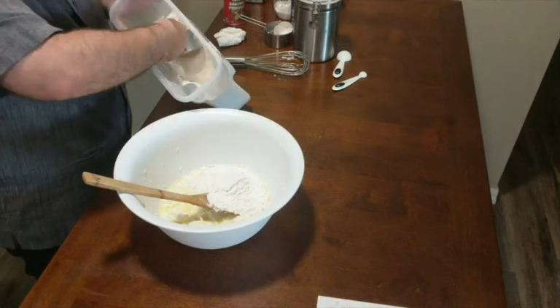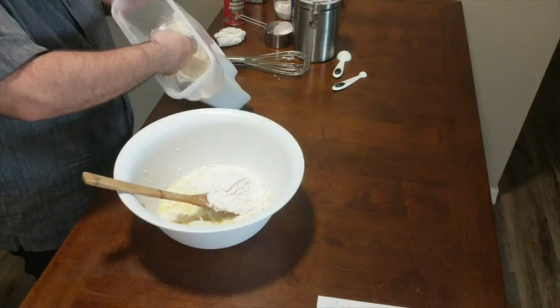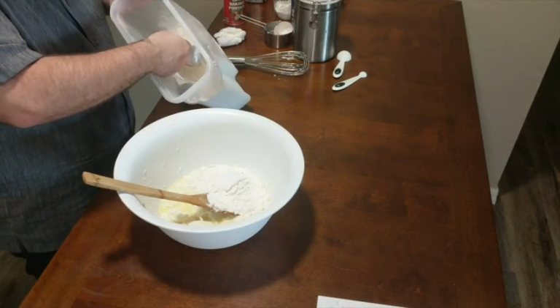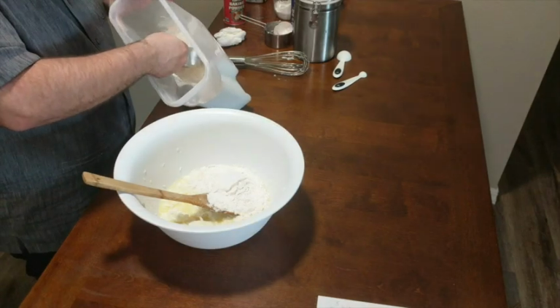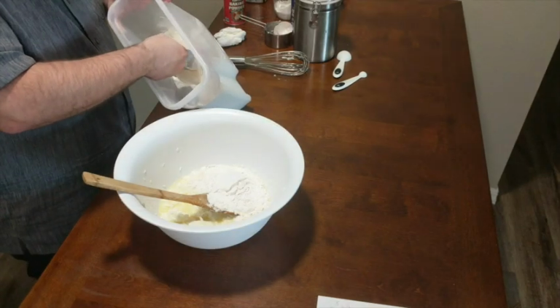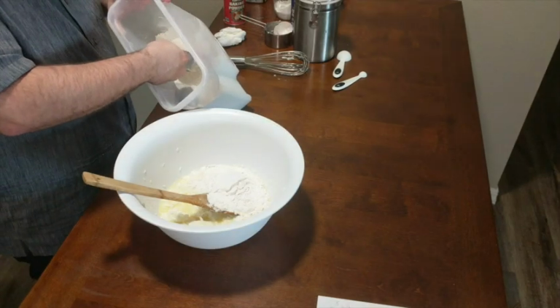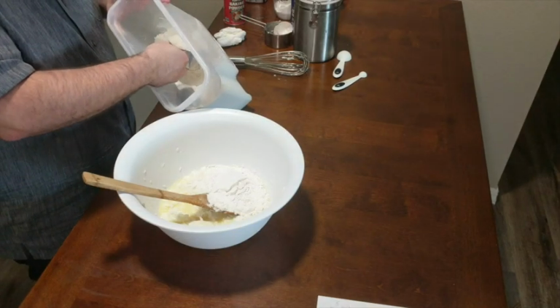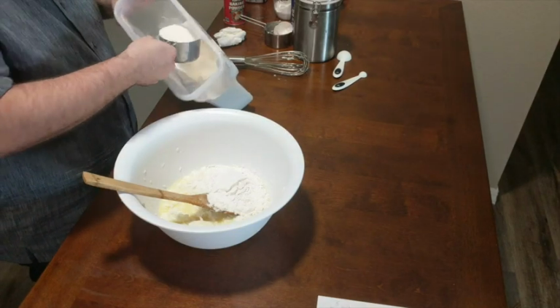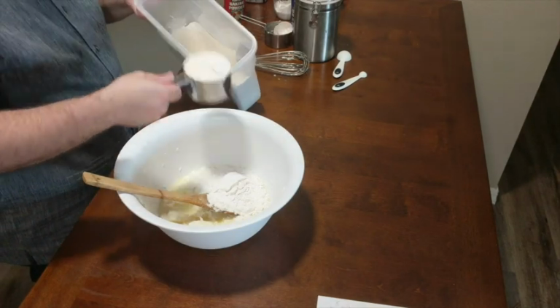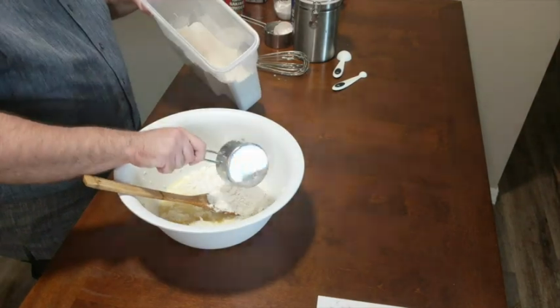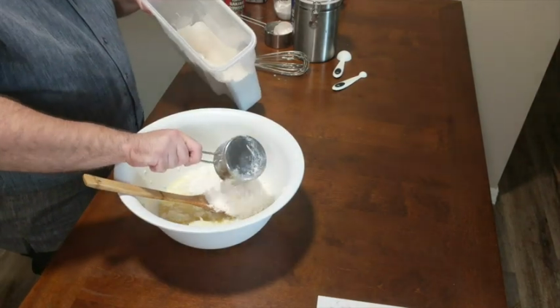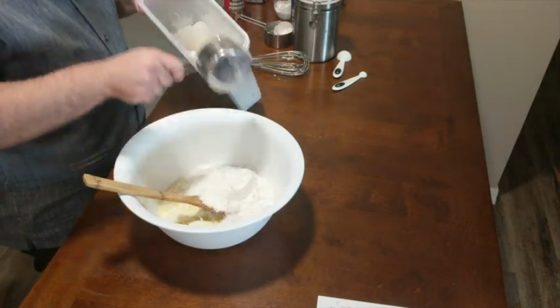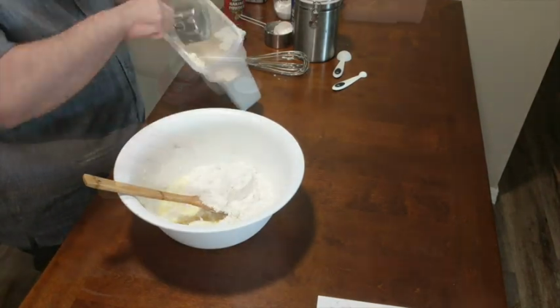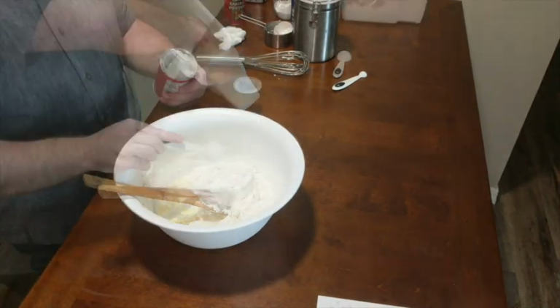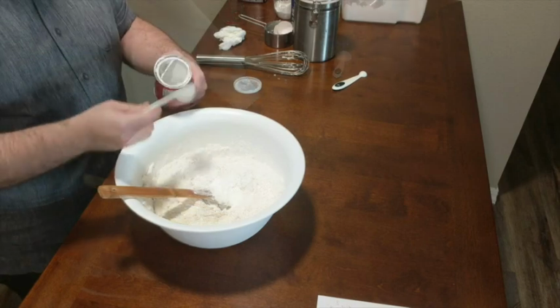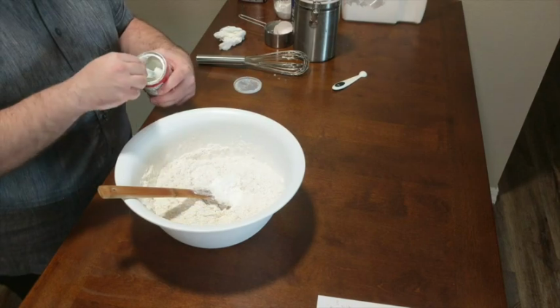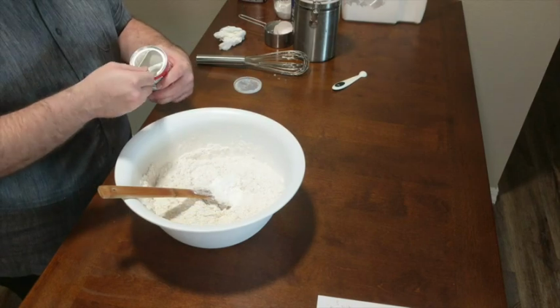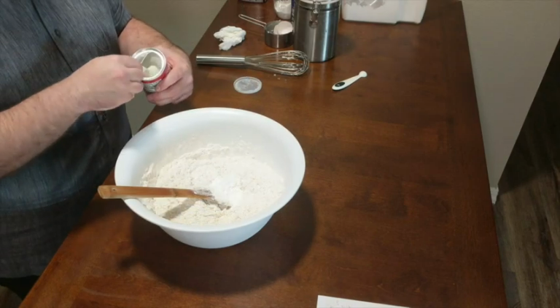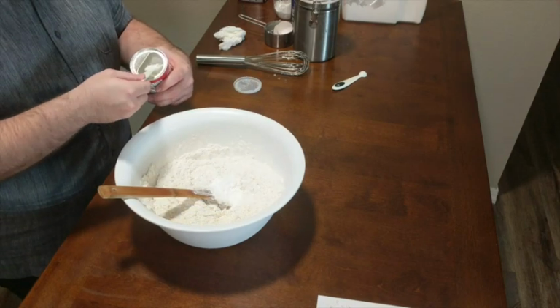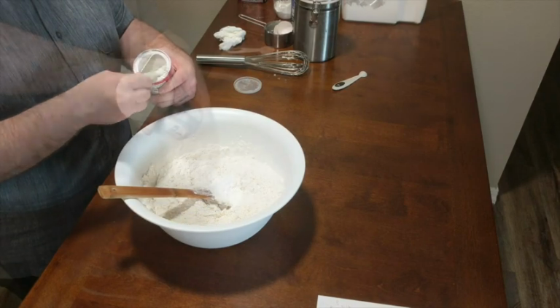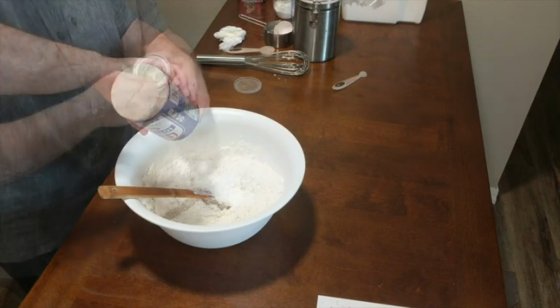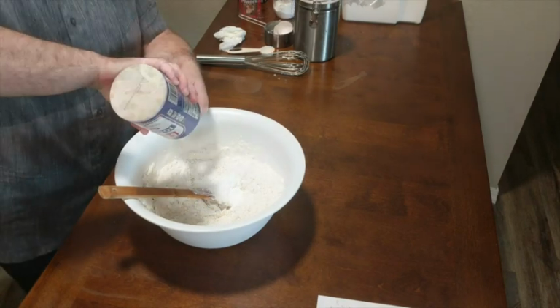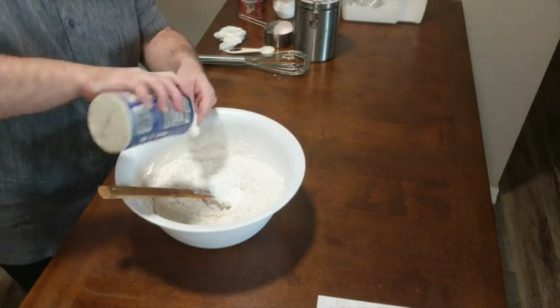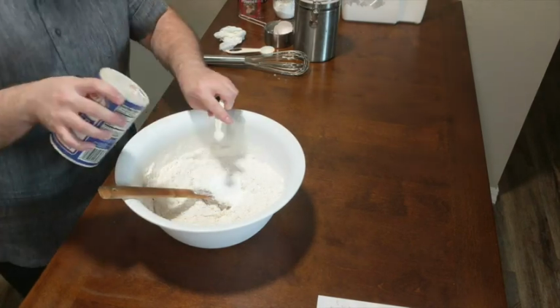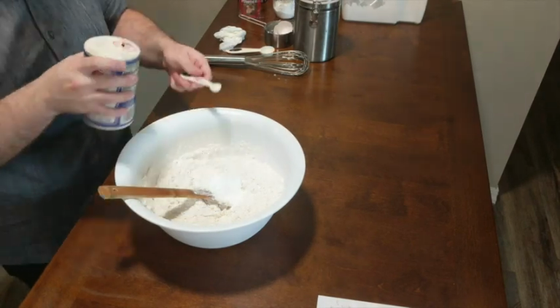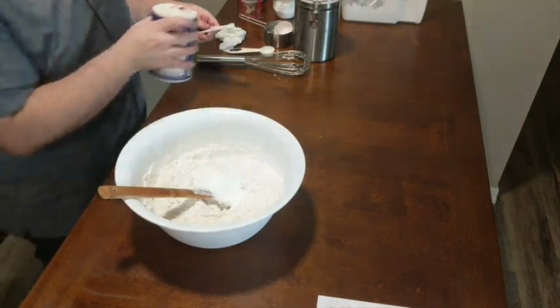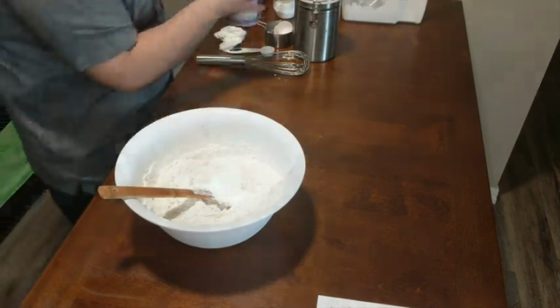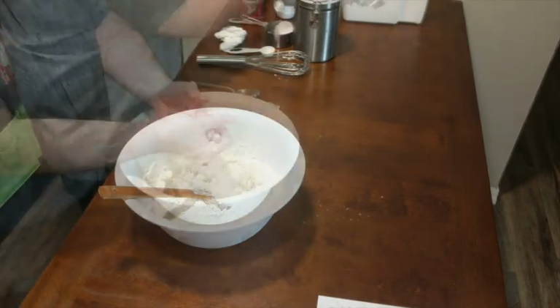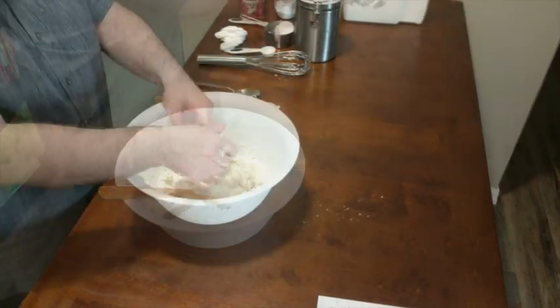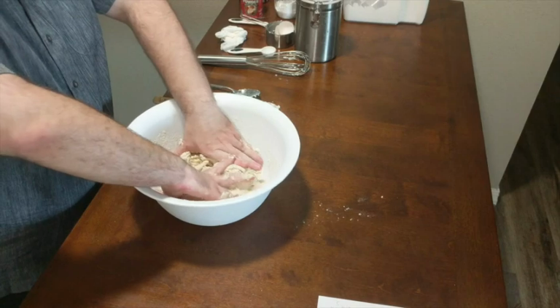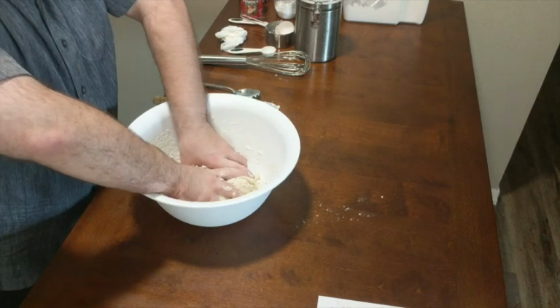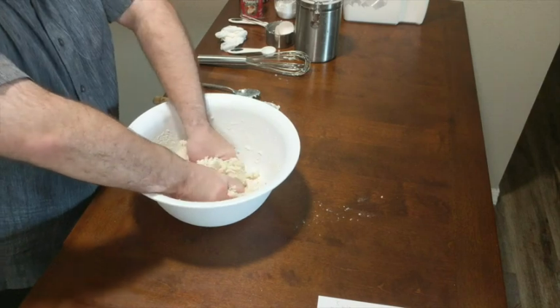Next we're going to add our dry ingredients. We need four cups of flour, one and a half tablespoons of baking powder, and a half a teaspoon of salt. We're just going to combine these with our wet ingredients.